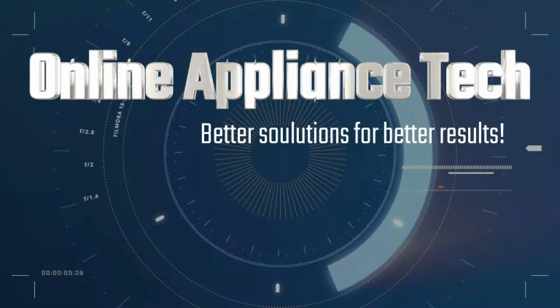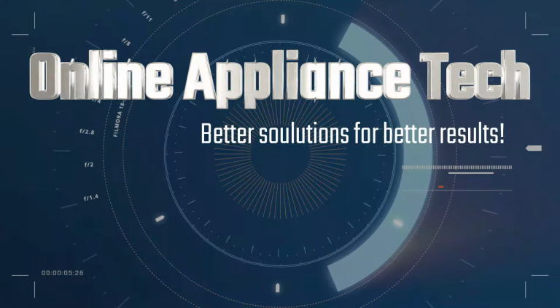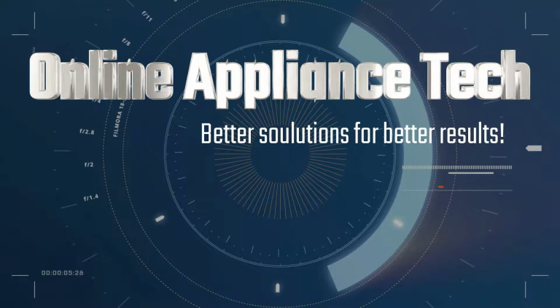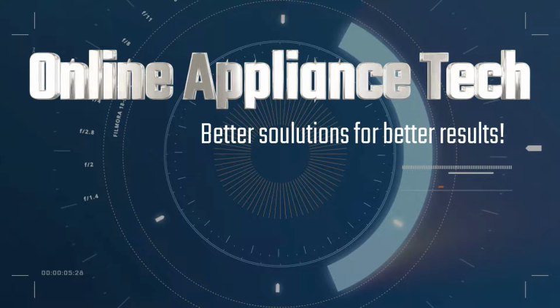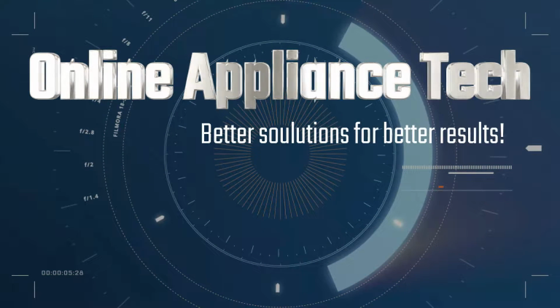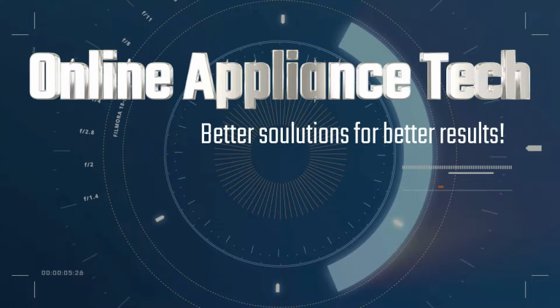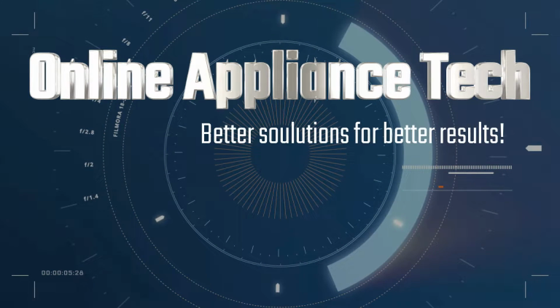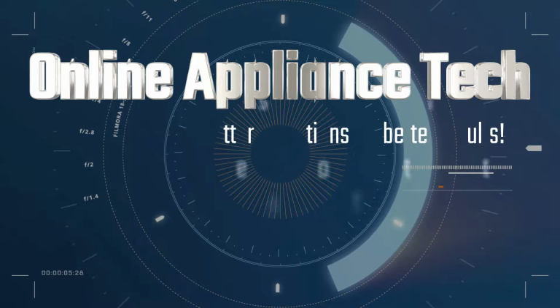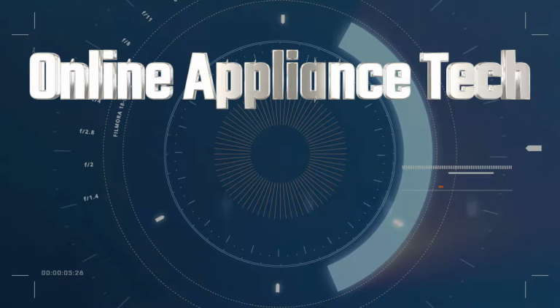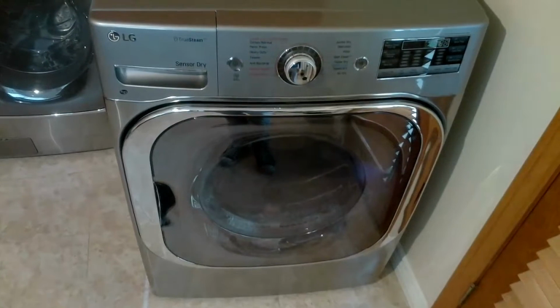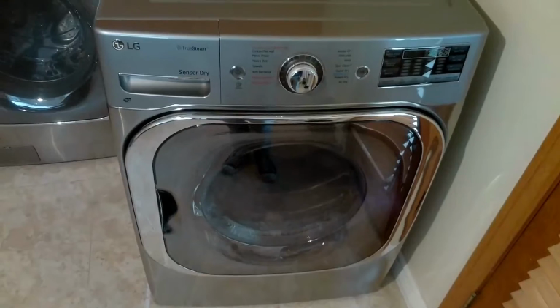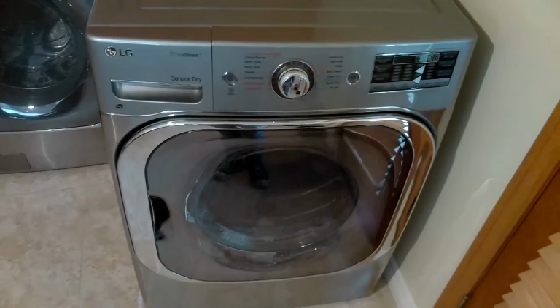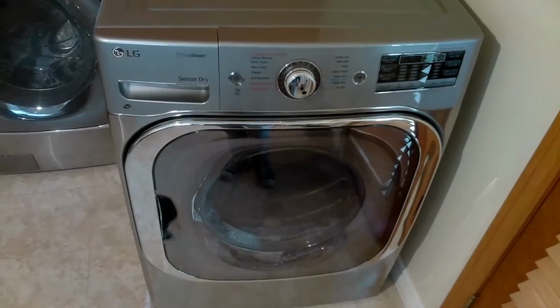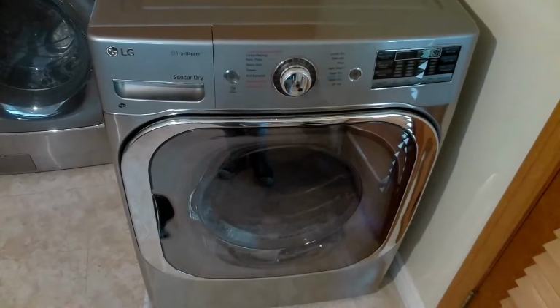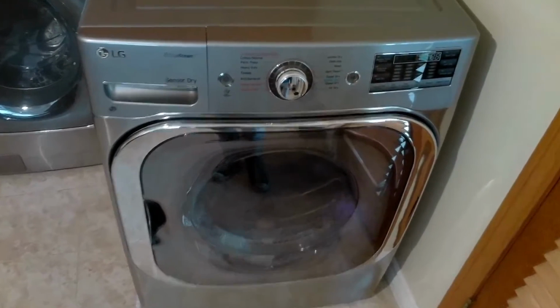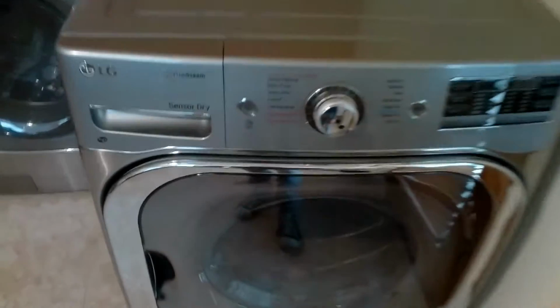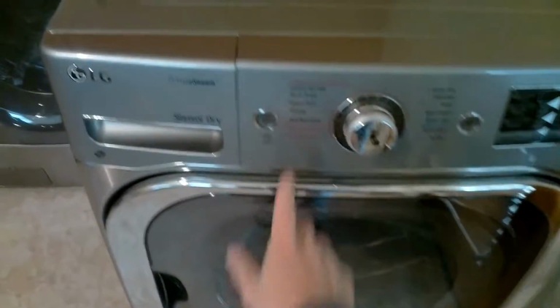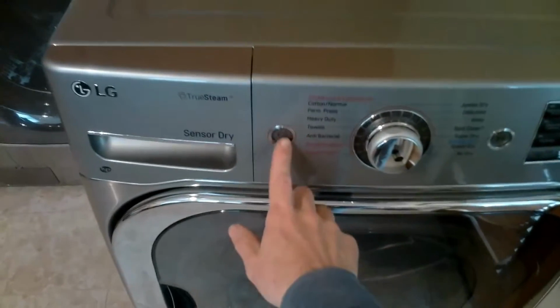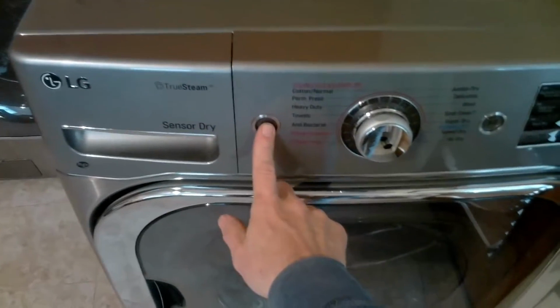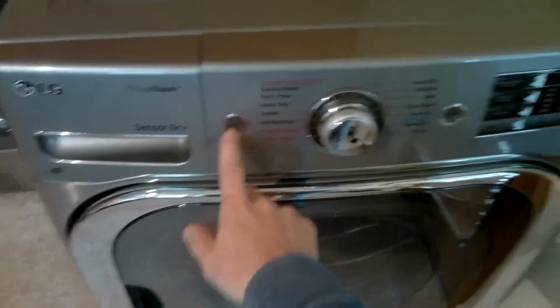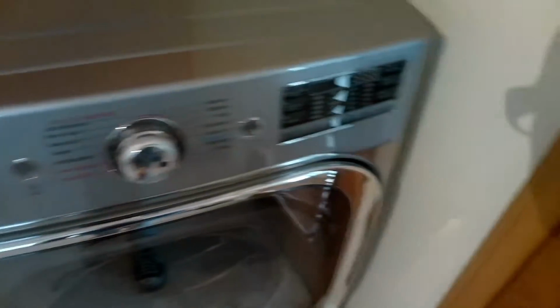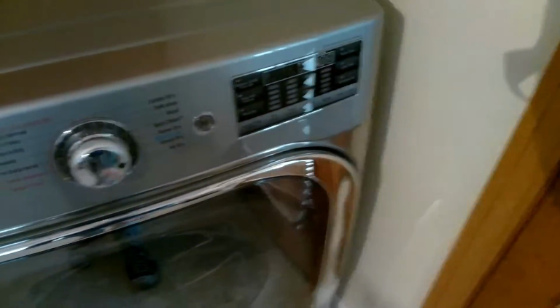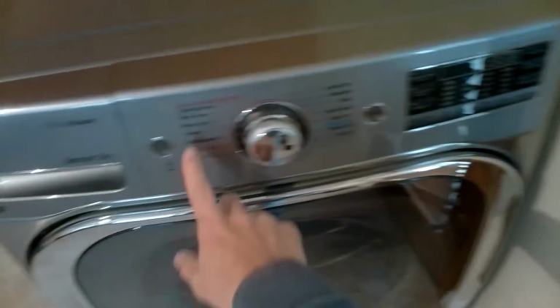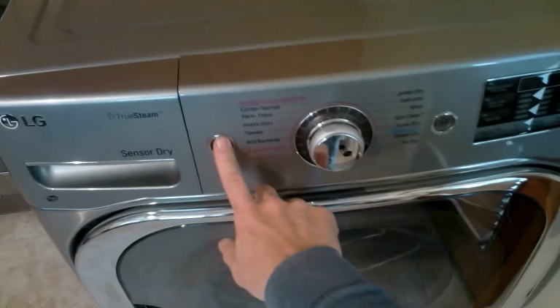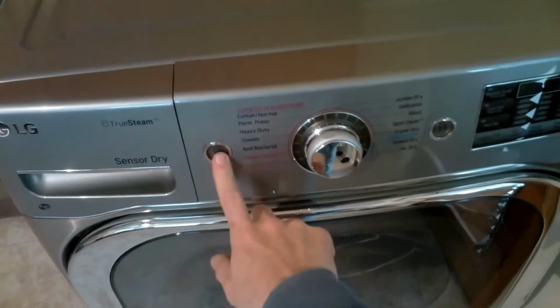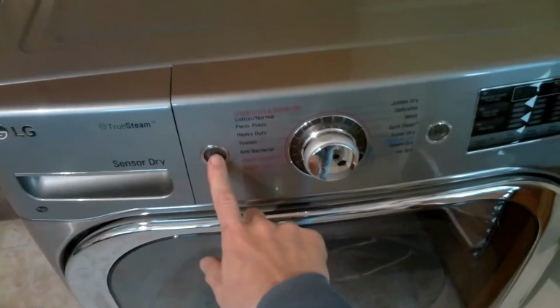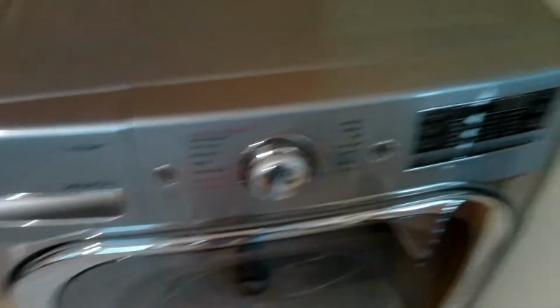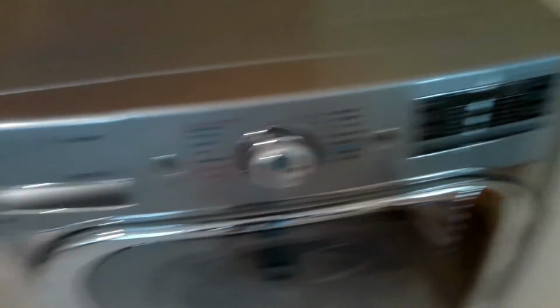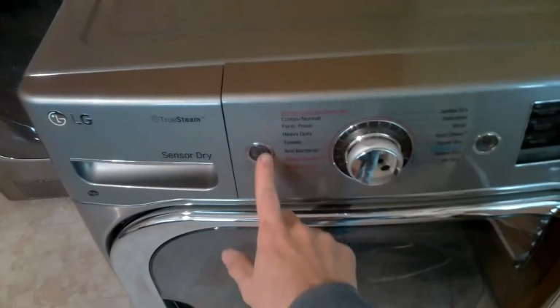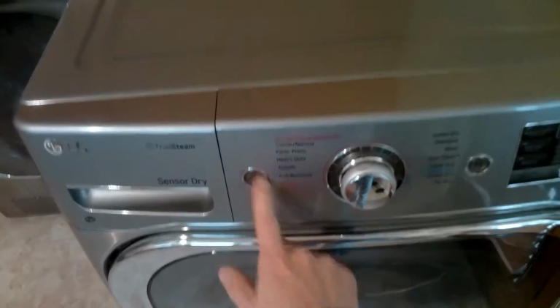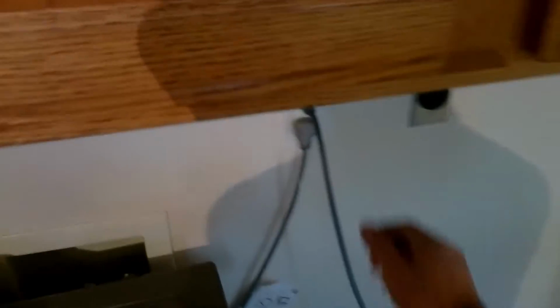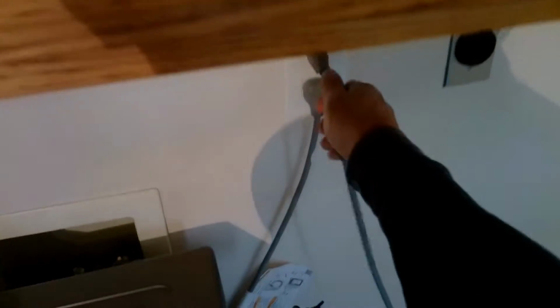Hi and welcome to Online Employees Tech. Today we're working on a newer model LG dryer that will not start. So if you have a newer model LG dryer and you press the power button but nothing happens, more than likely it's your main control board.